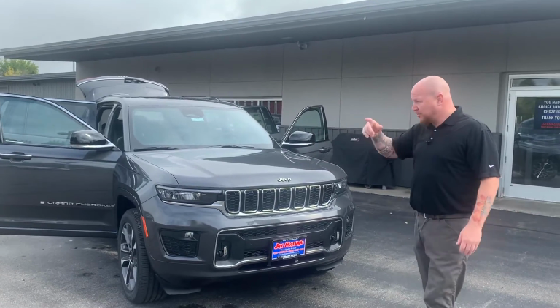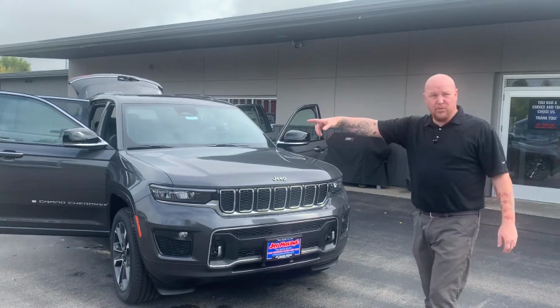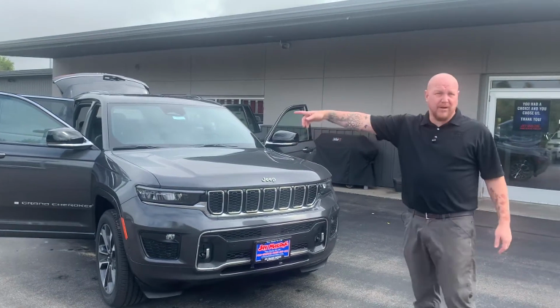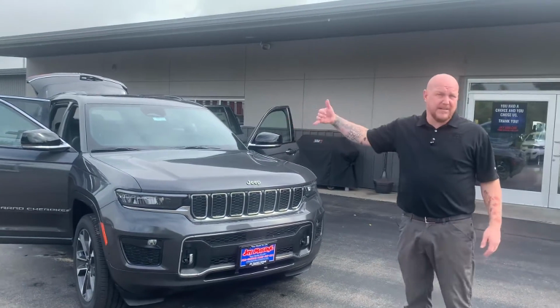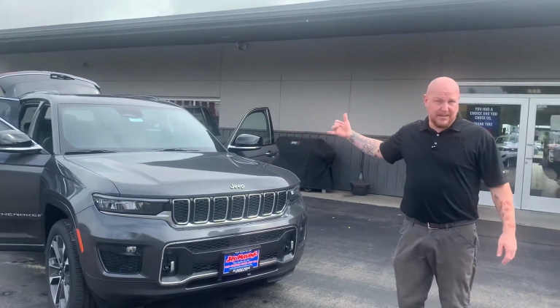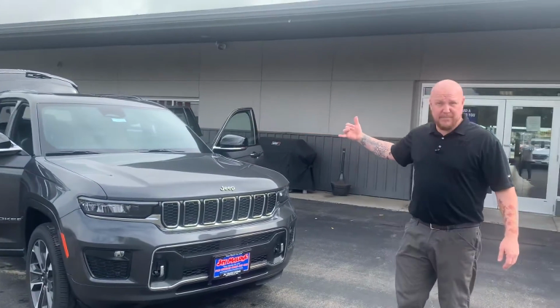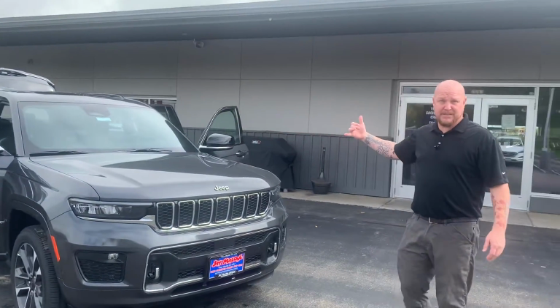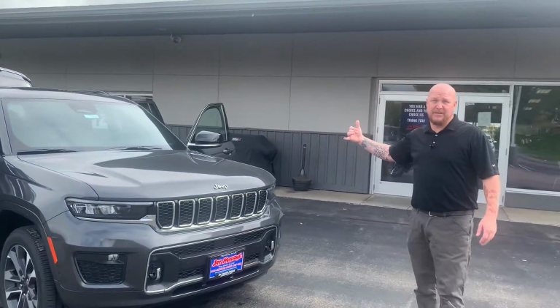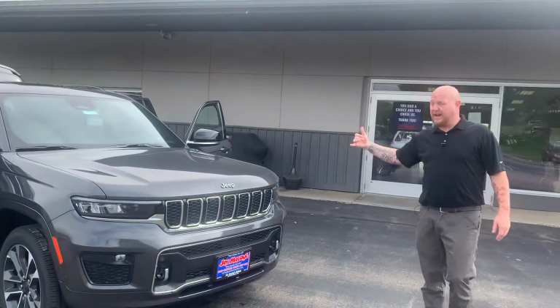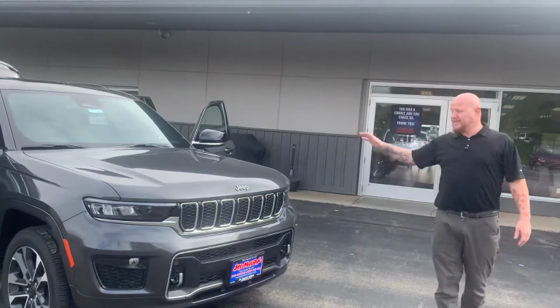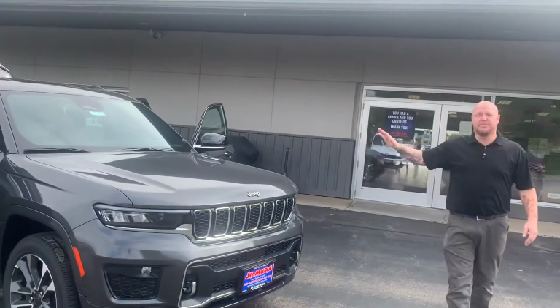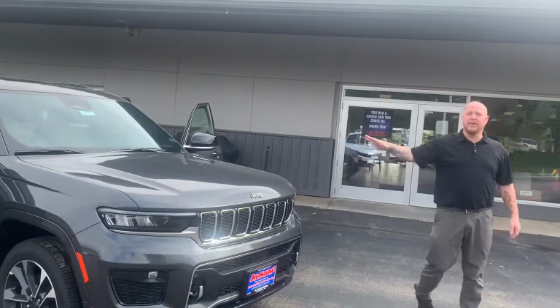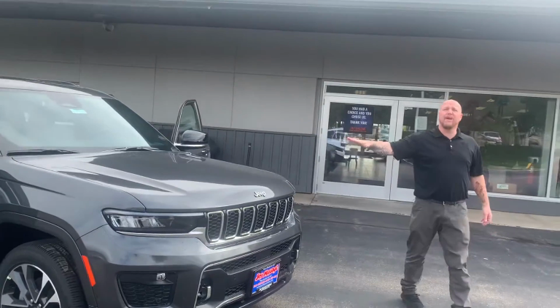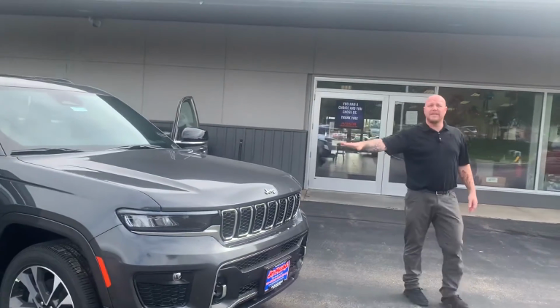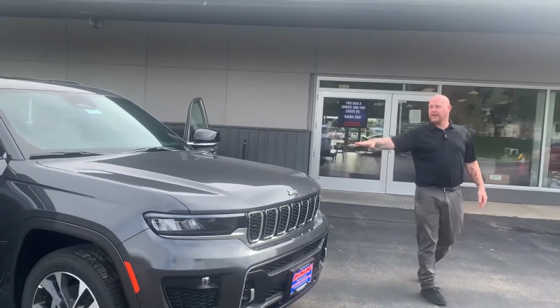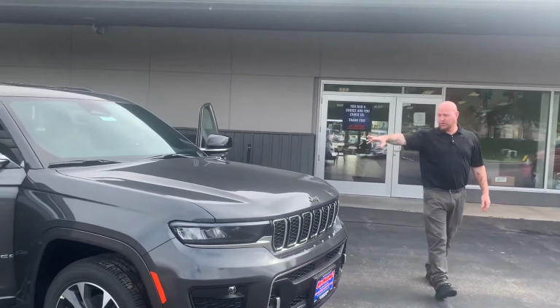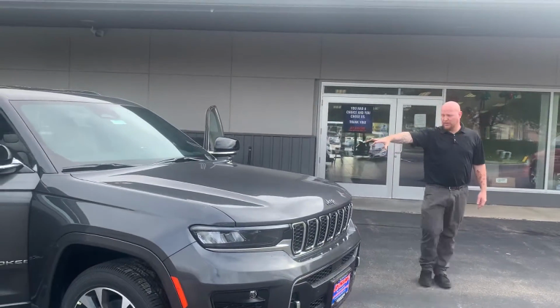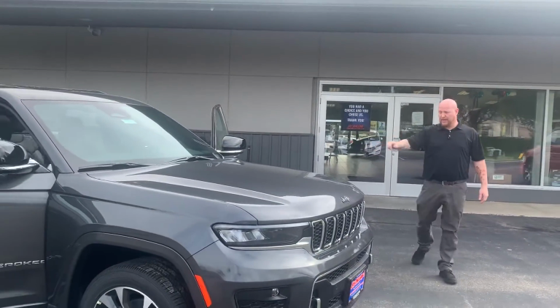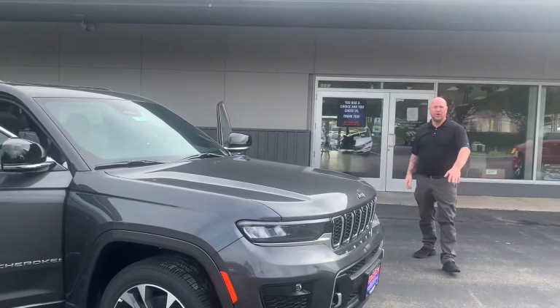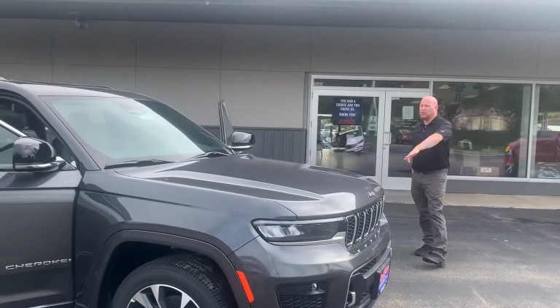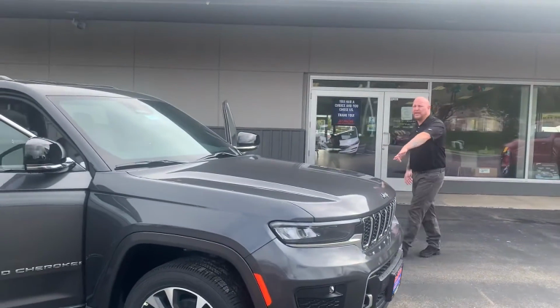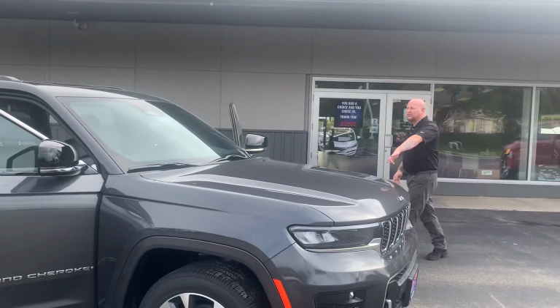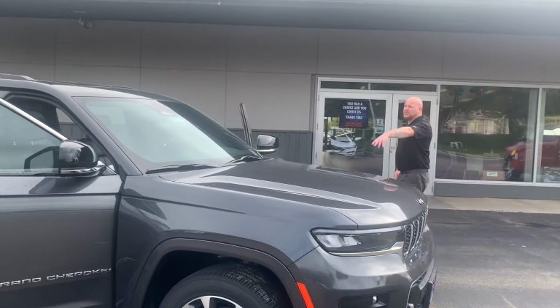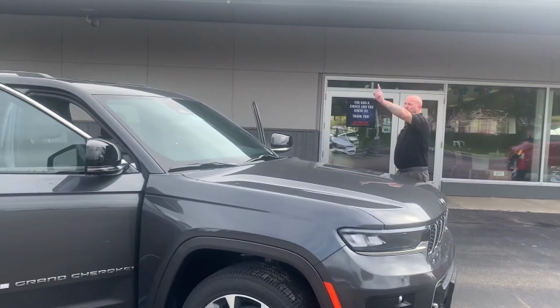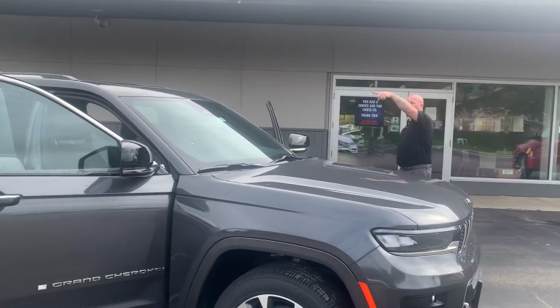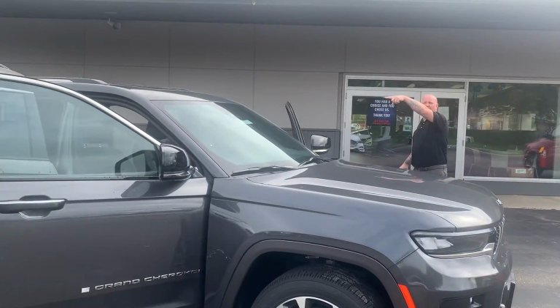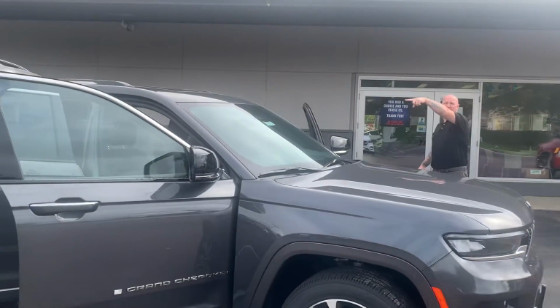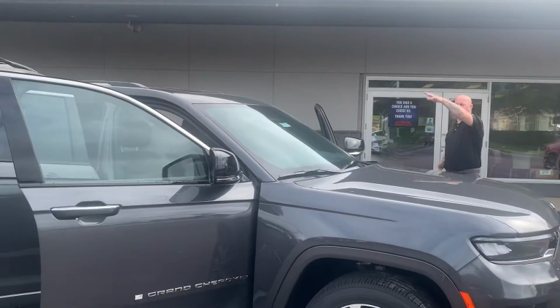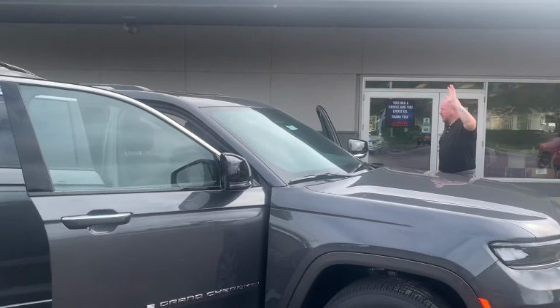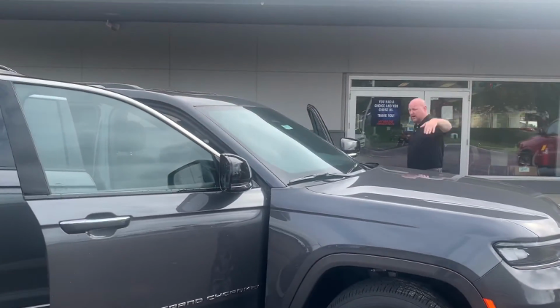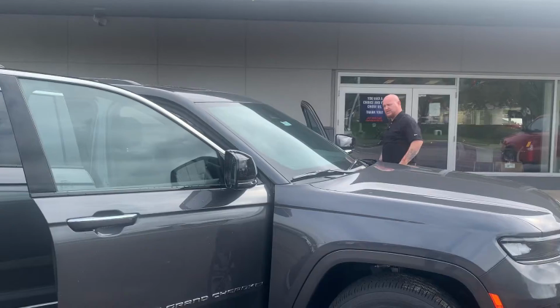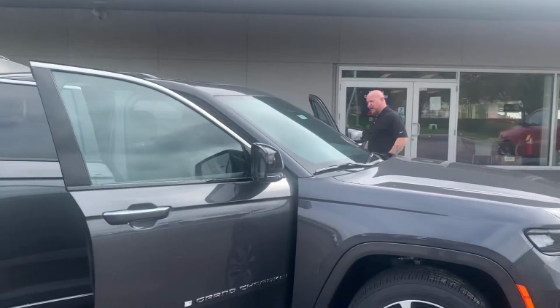I'm going to have Jordan walk around to that side. Let's hop in this thing and look at it. This is Baltic Gray Metallic, a new color for them, 20-inch rims, dual panoramic sunroof — awesome ride.